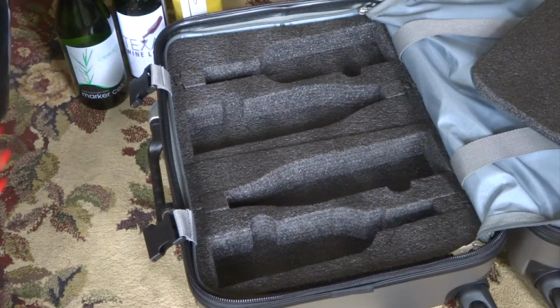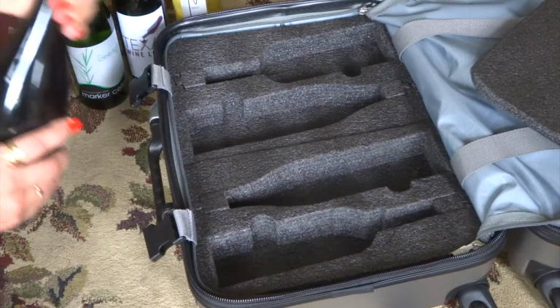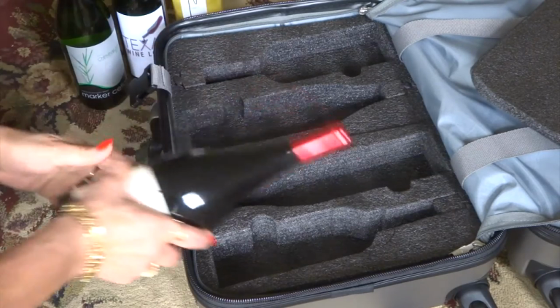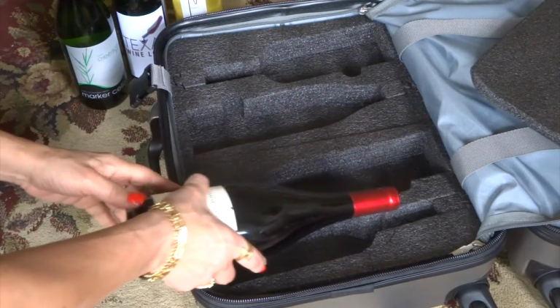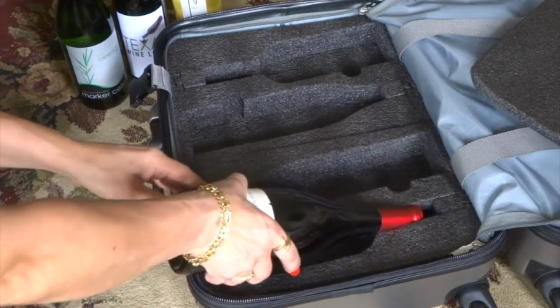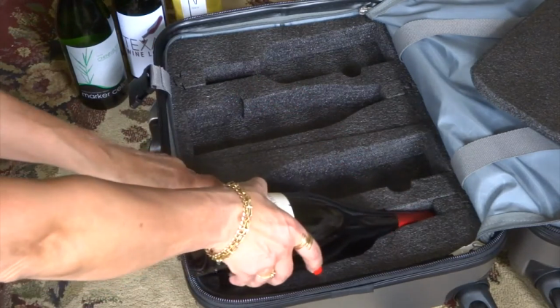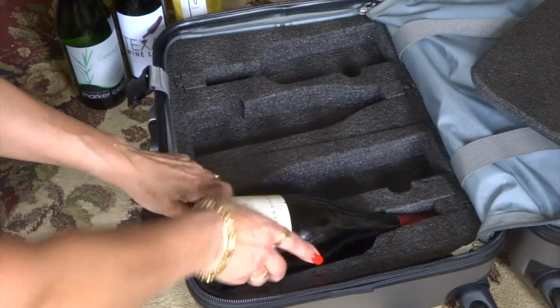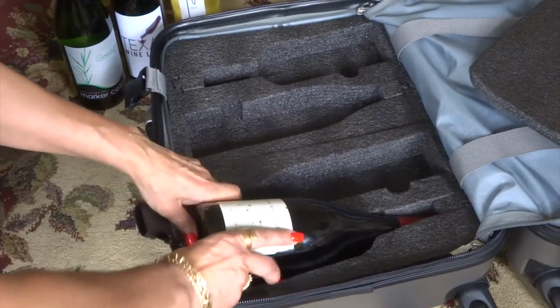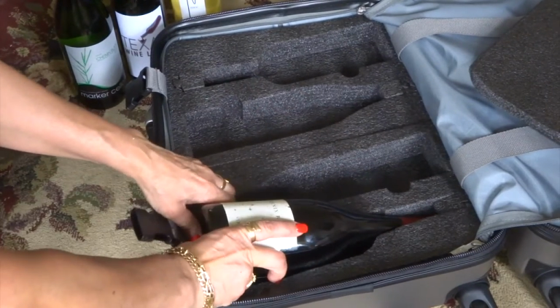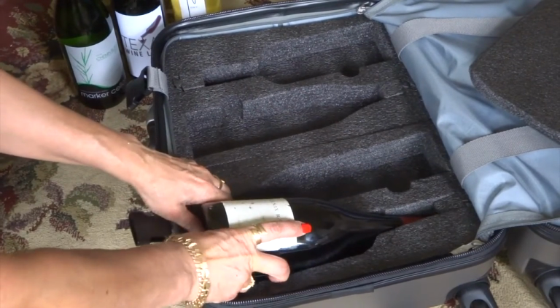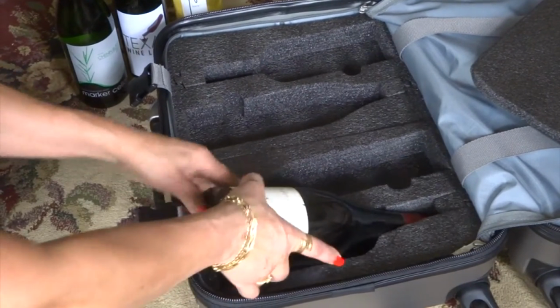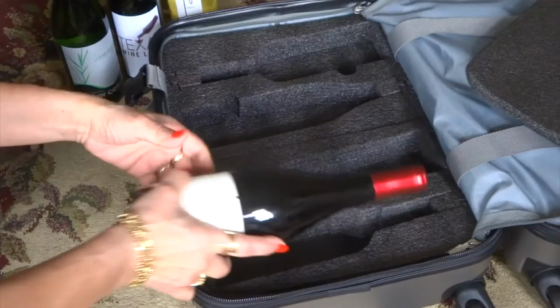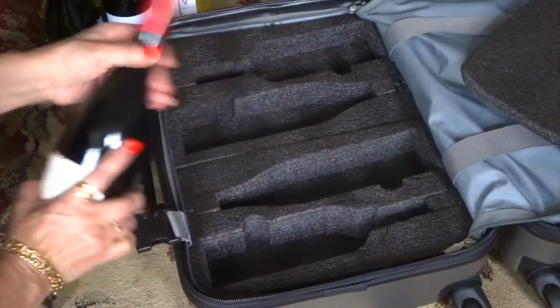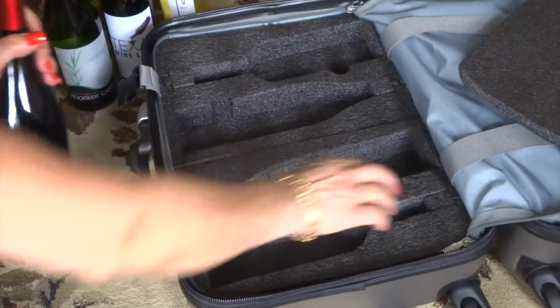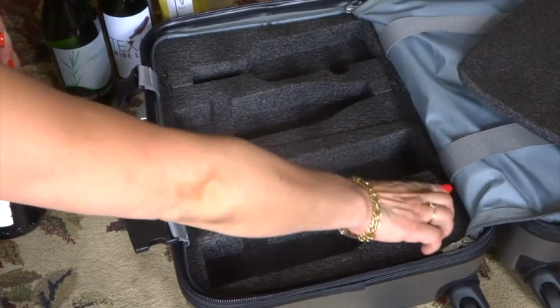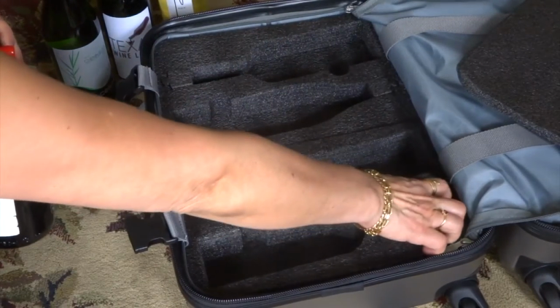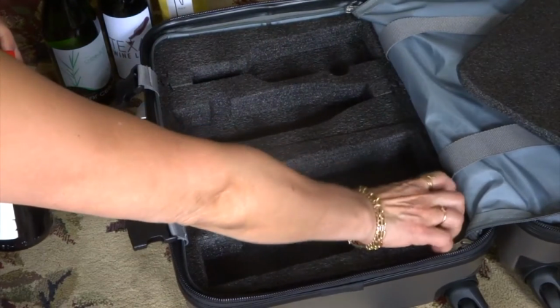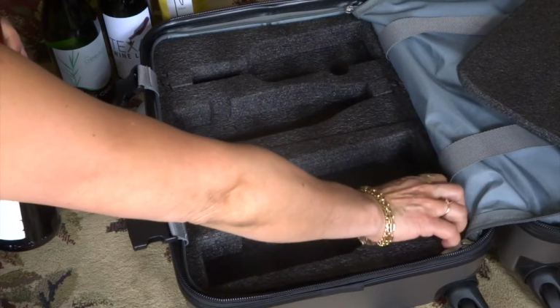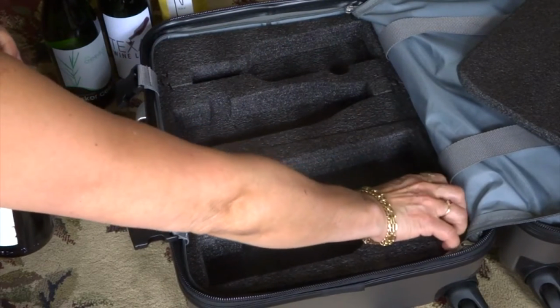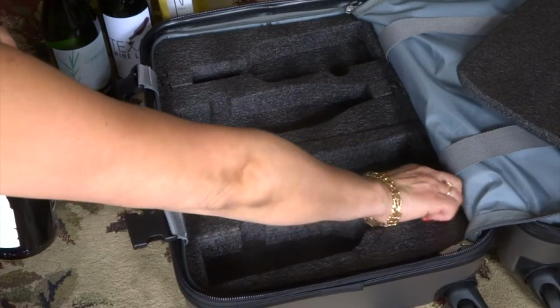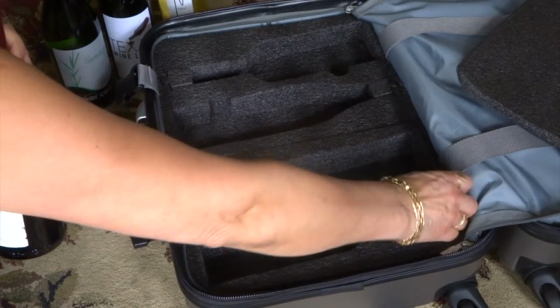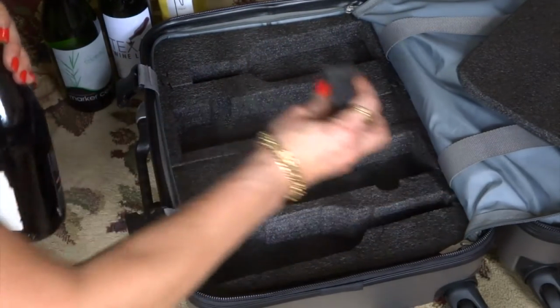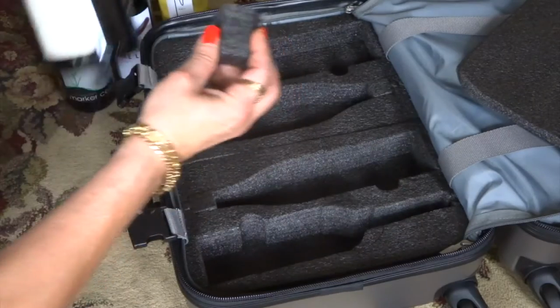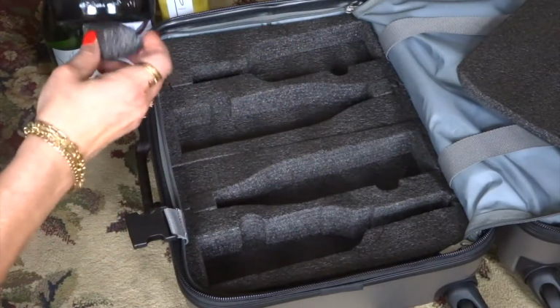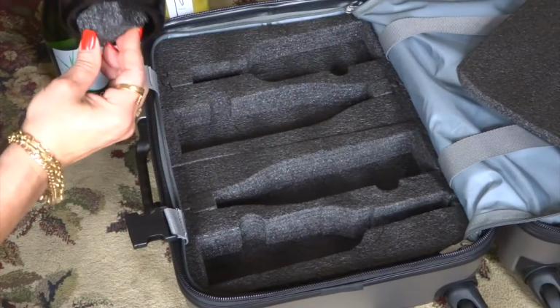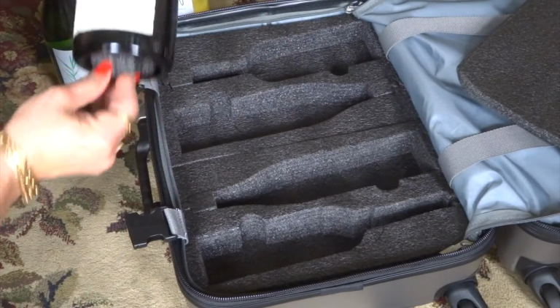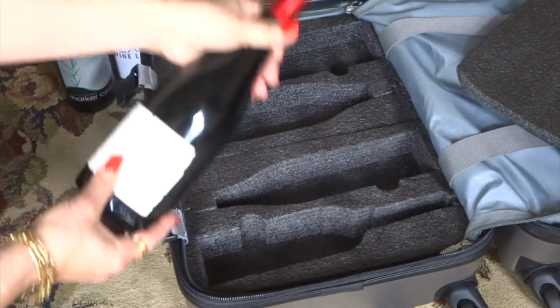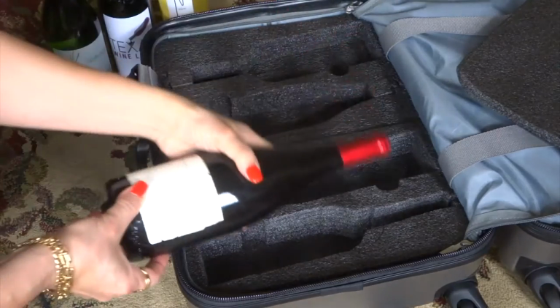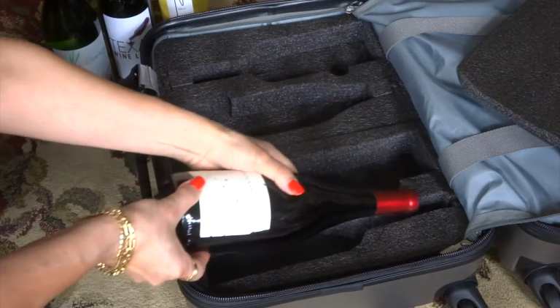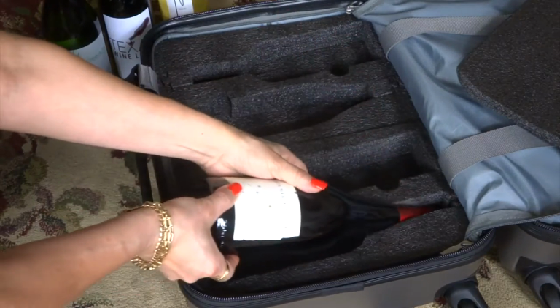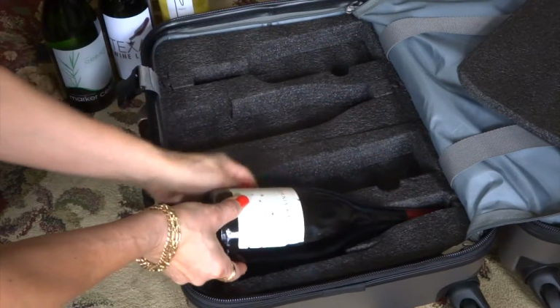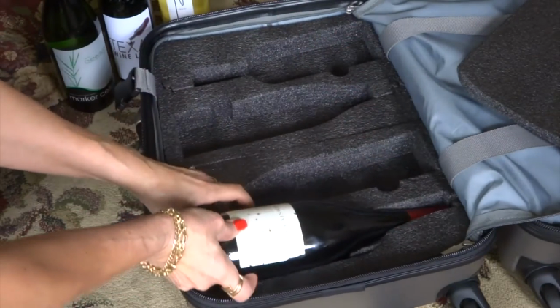The wine bottles fit snugly into the foam inserts, and if the bottle is a little longer, you can remove a piece of foam and insert it into the punt of the bottle, making everything fit nice and snugly in the foam insert.